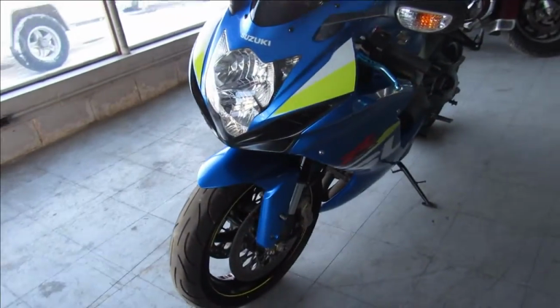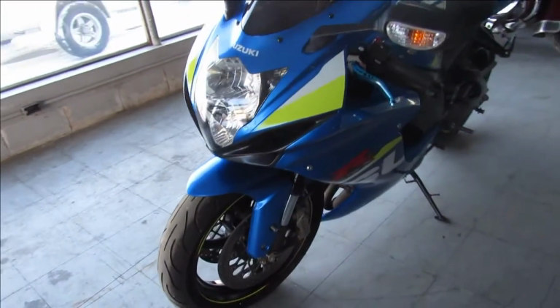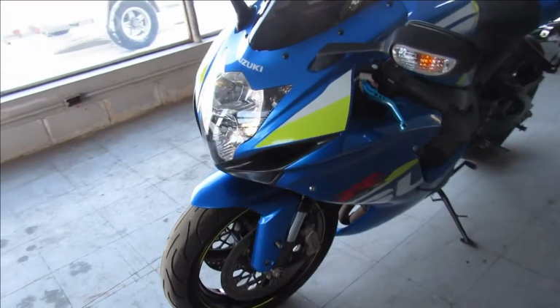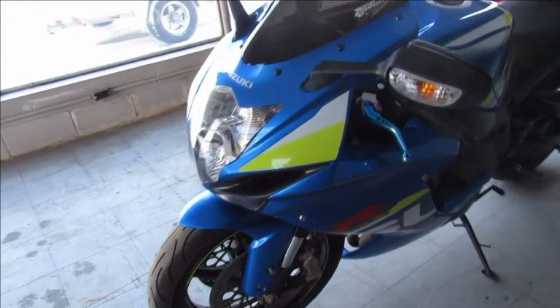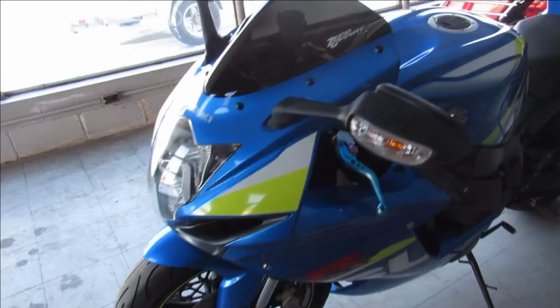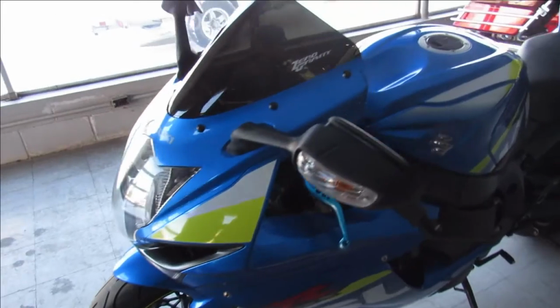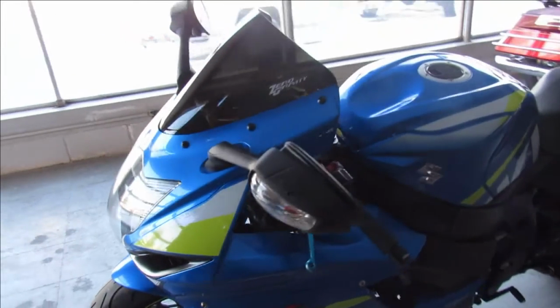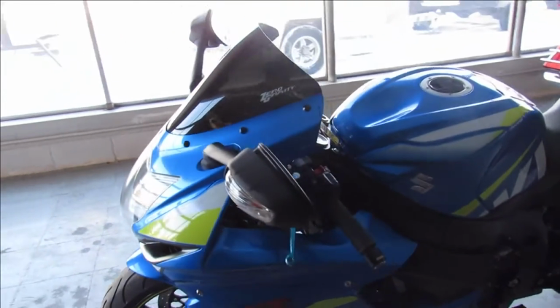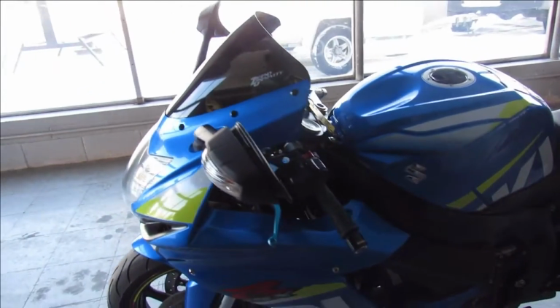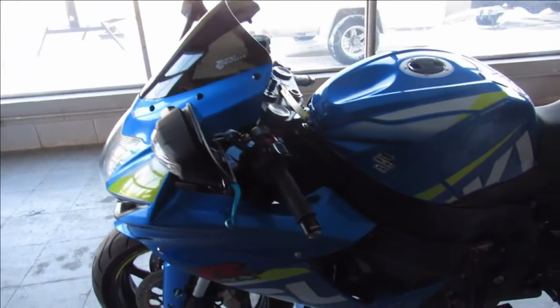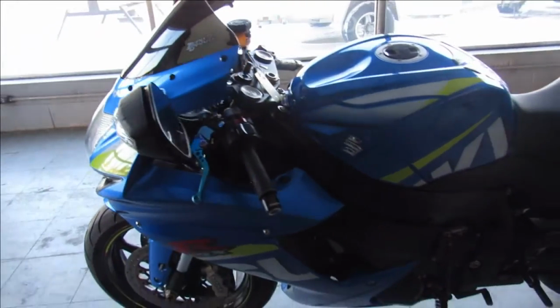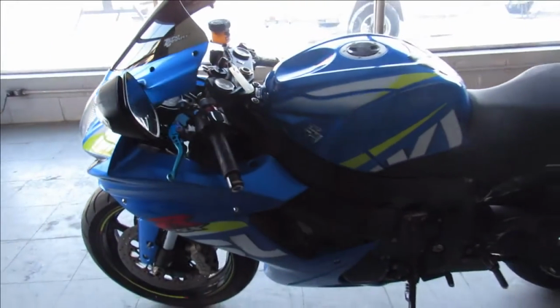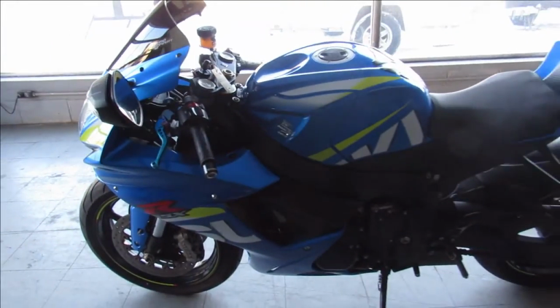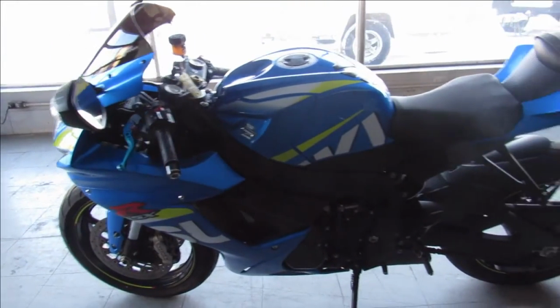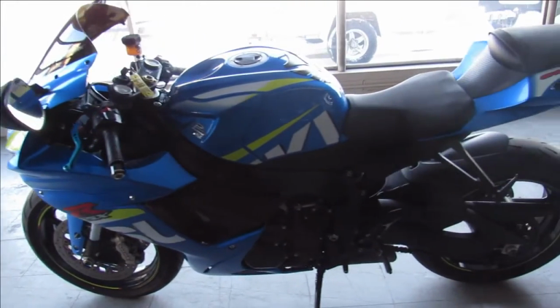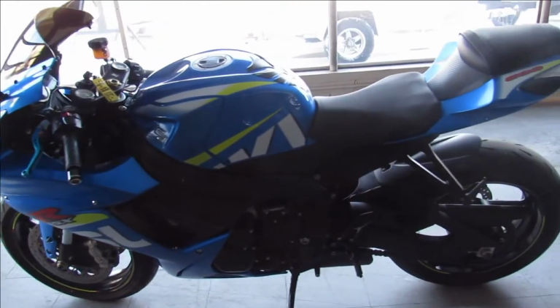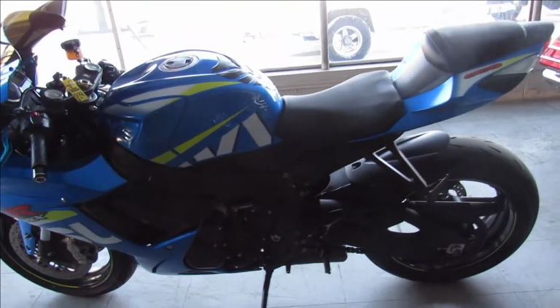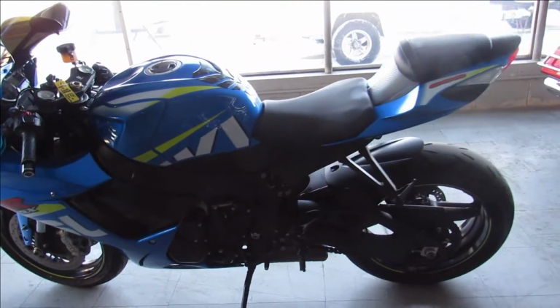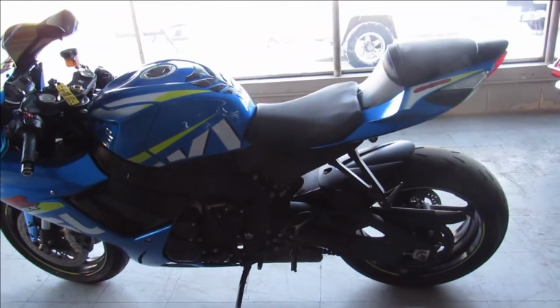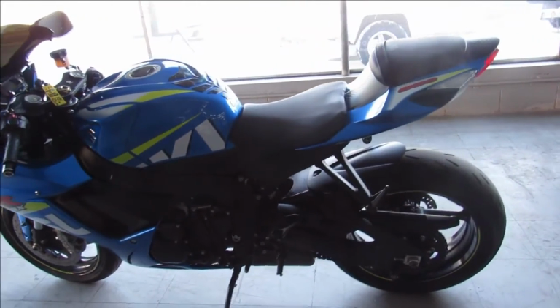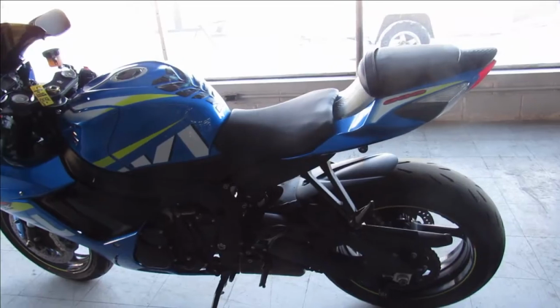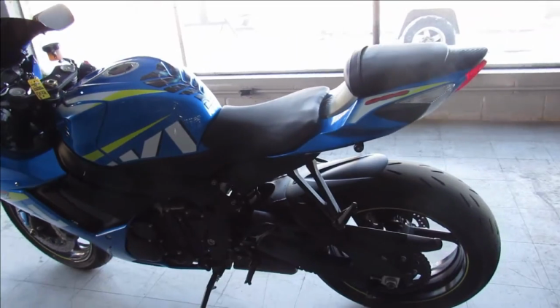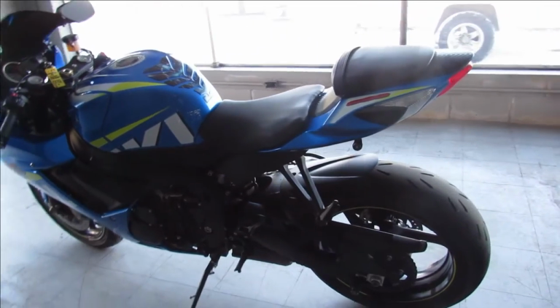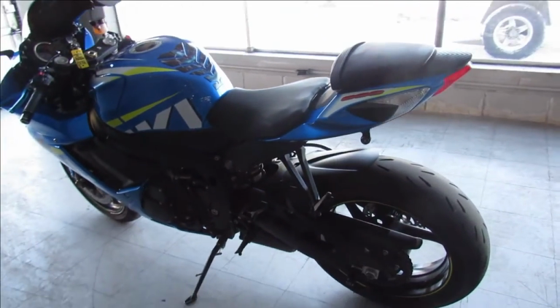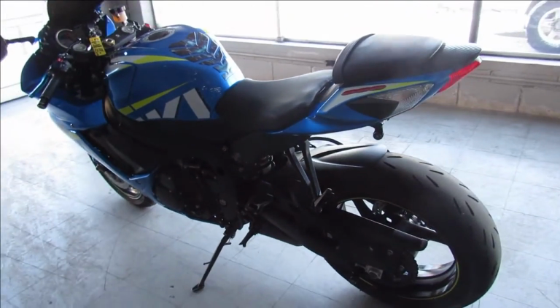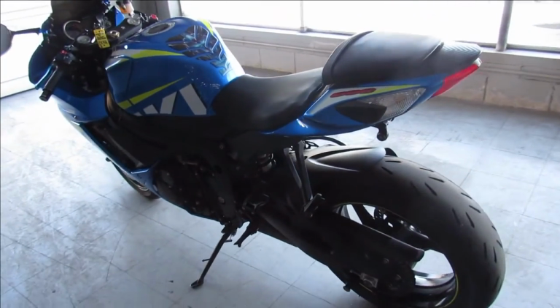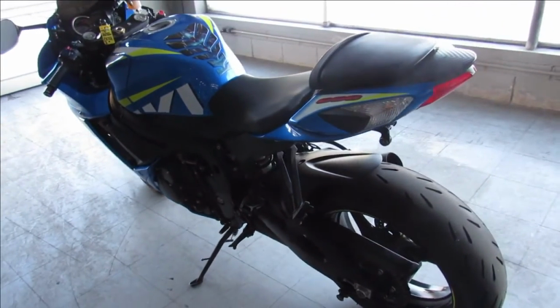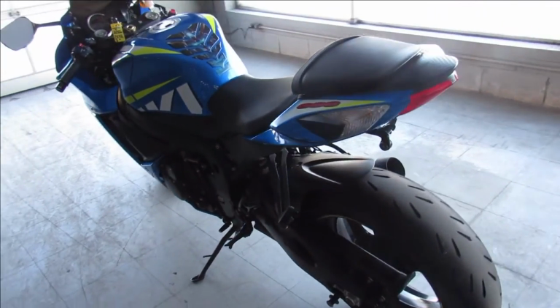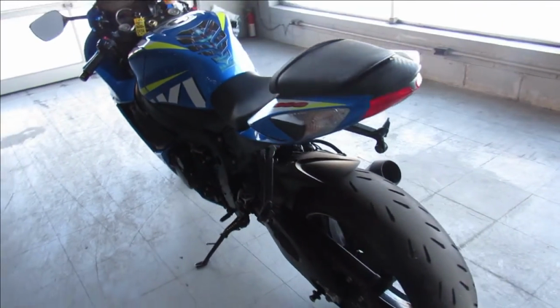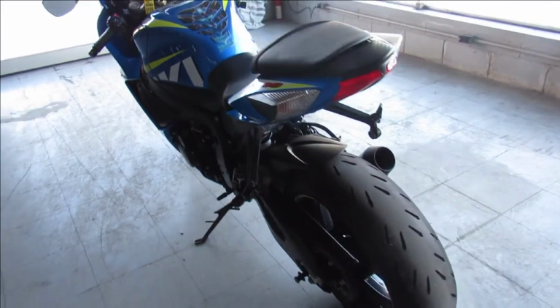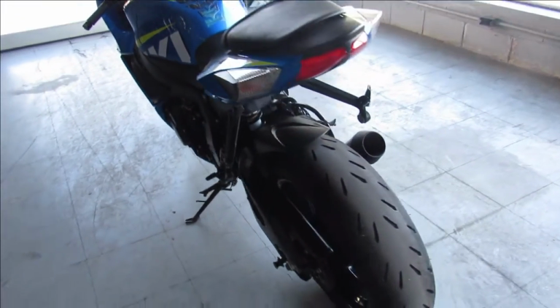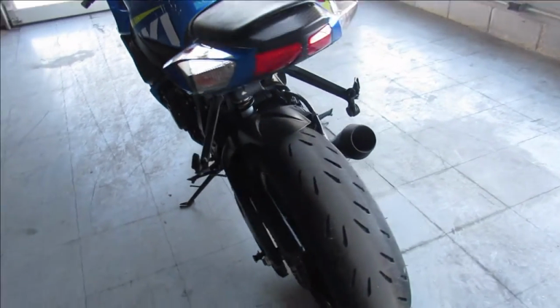Comes with a fender eliminator kit, CRG levers, zero gravity windscreen, just serviced at a Suzuki authorized dealership, inspected, the fluids changed, and includes a one-year warranty.